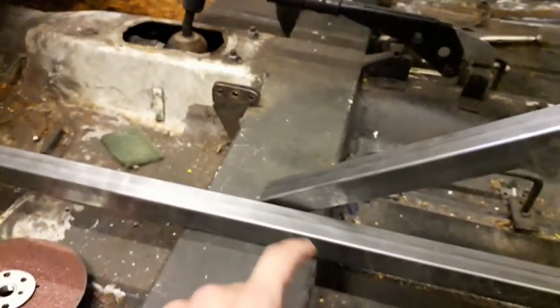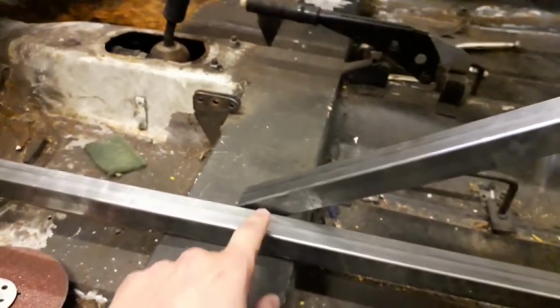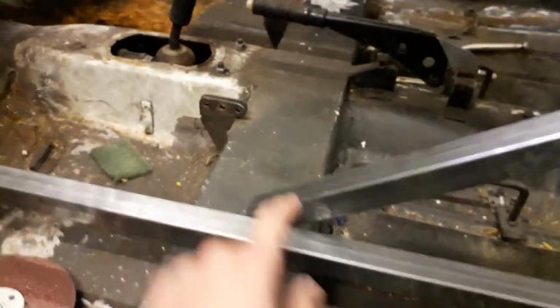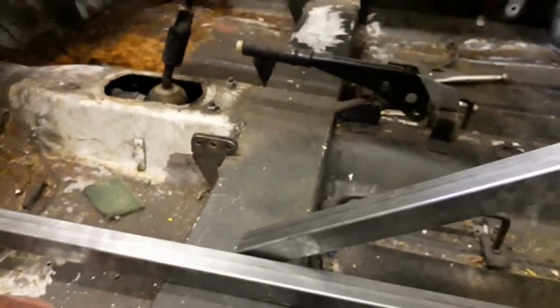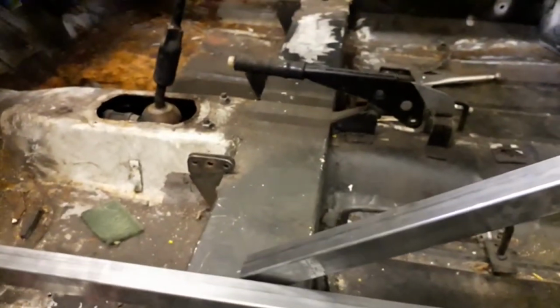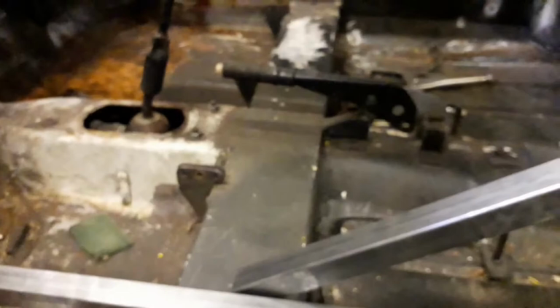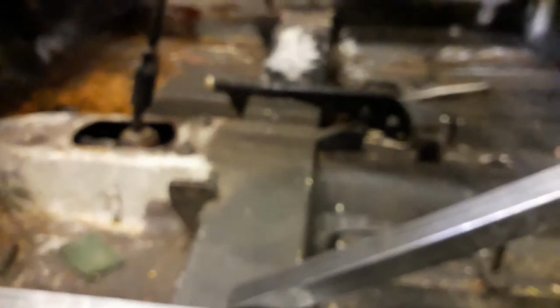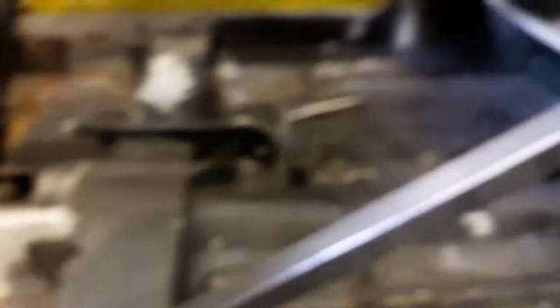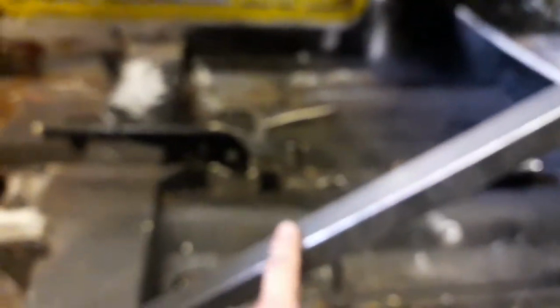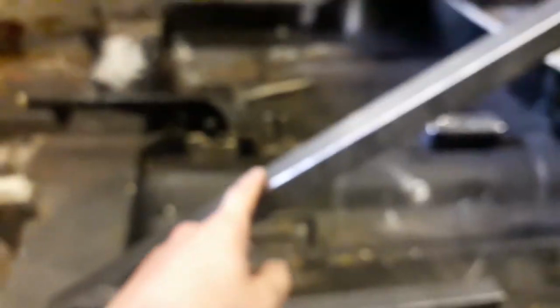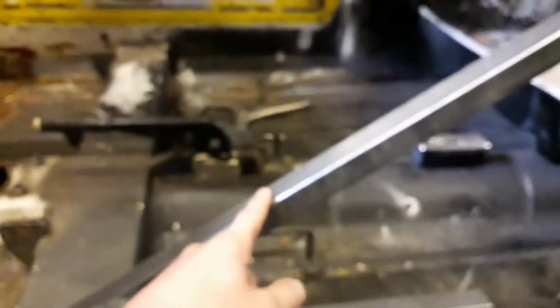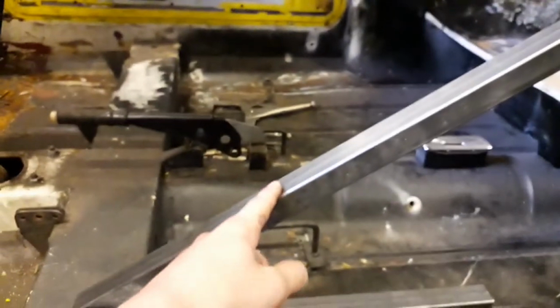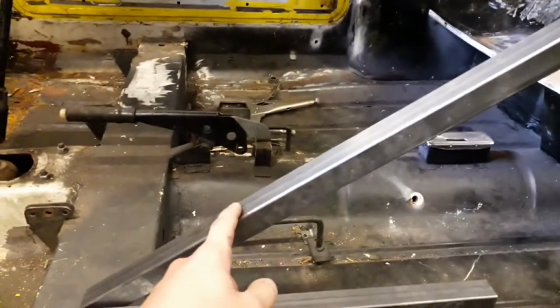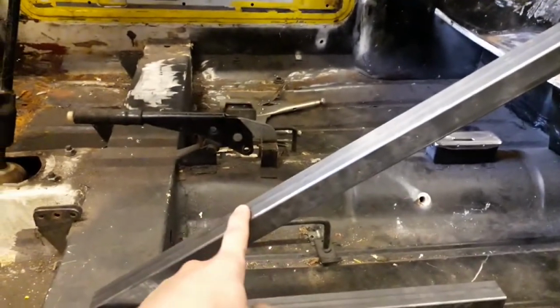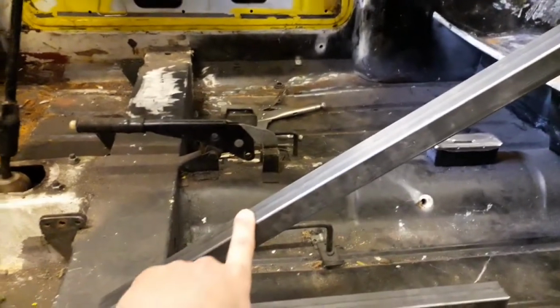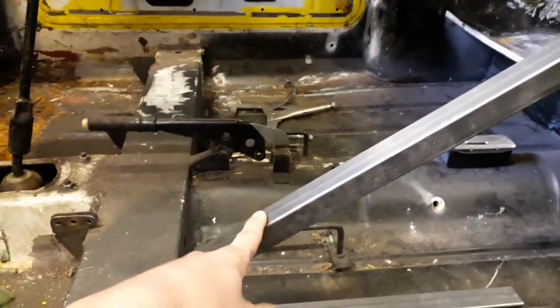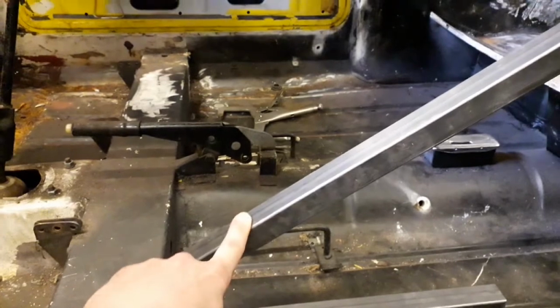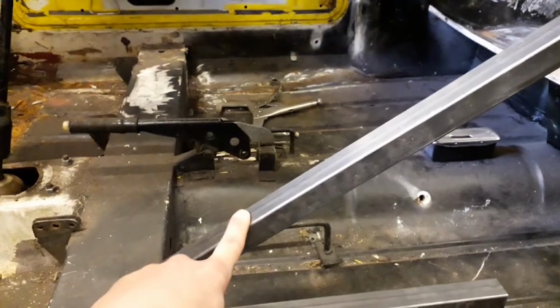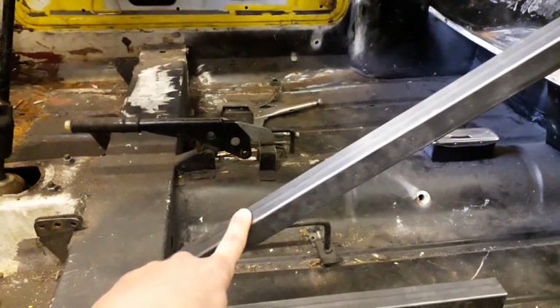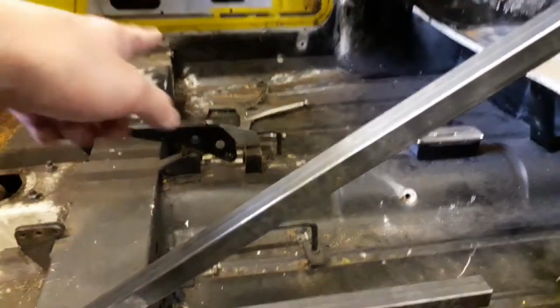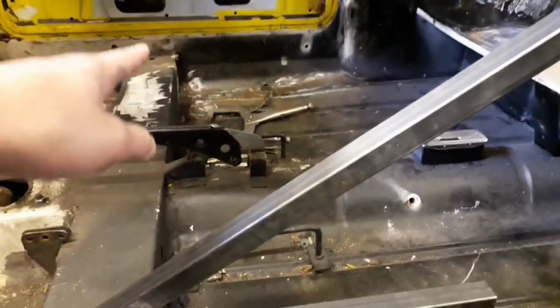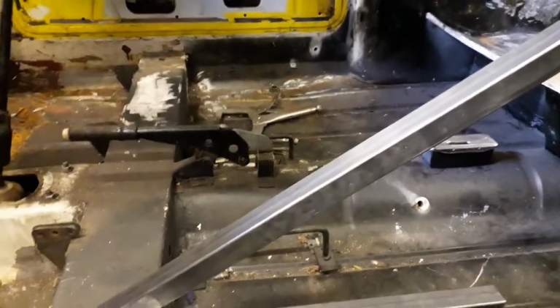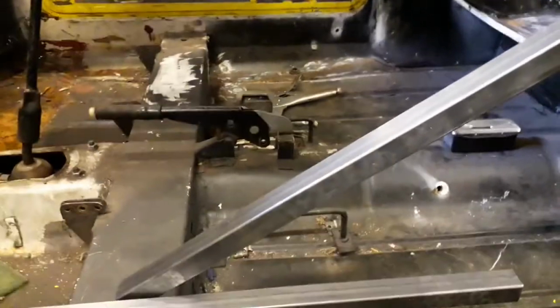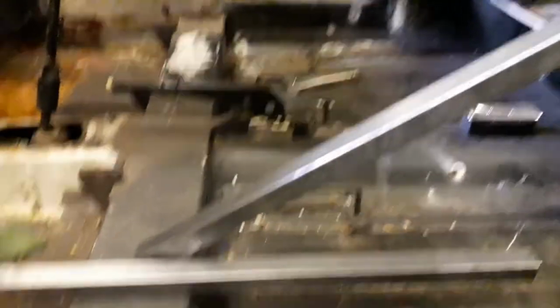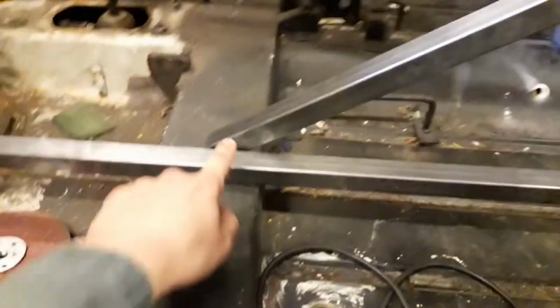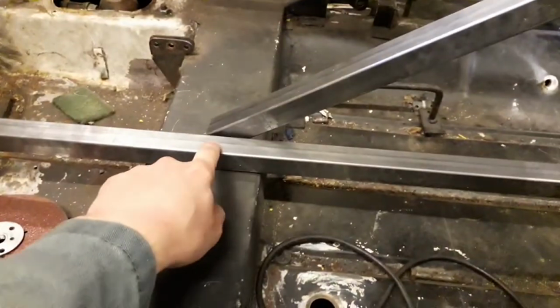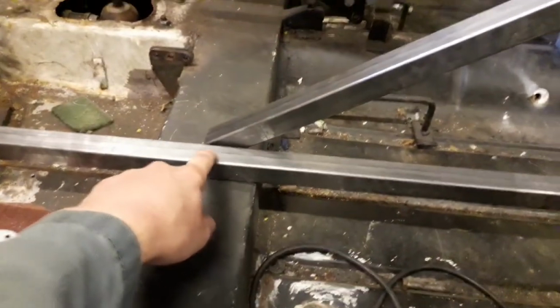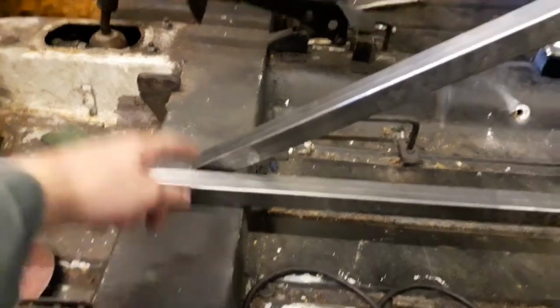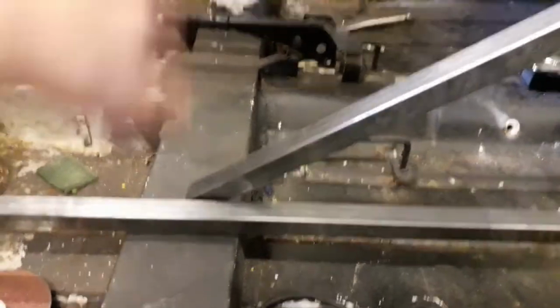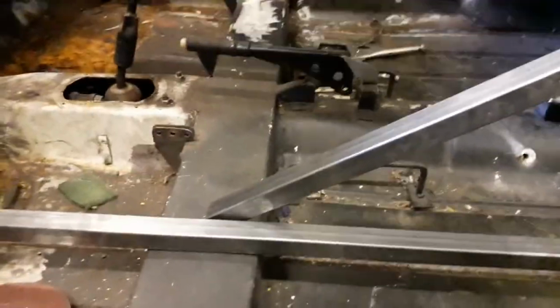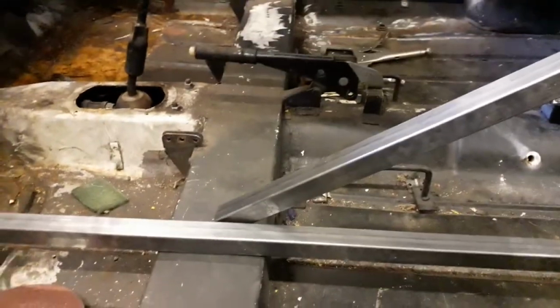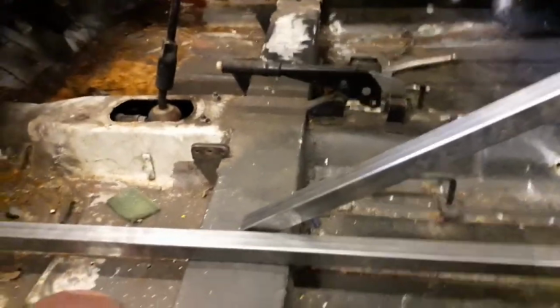I can get all my pieces marked out. I'll start with this piece, mark it out, and then copy it onto the other piece for the other side. Then I can get this piece marked out and copy that one for the one on the other side as well.